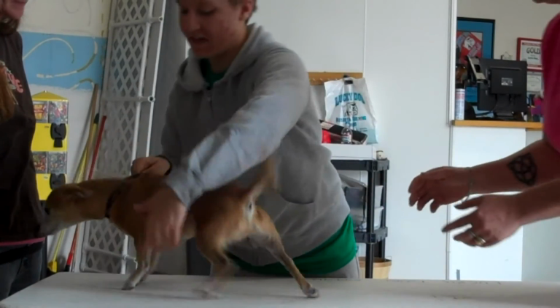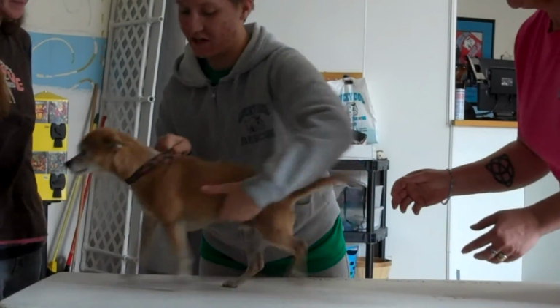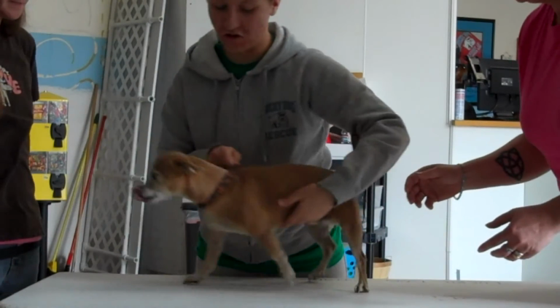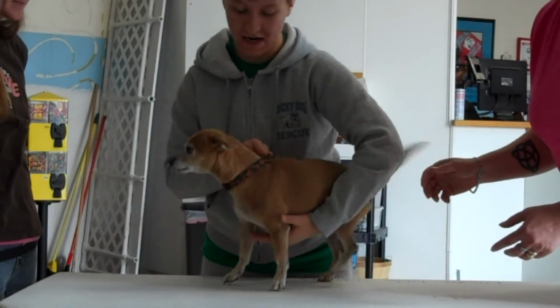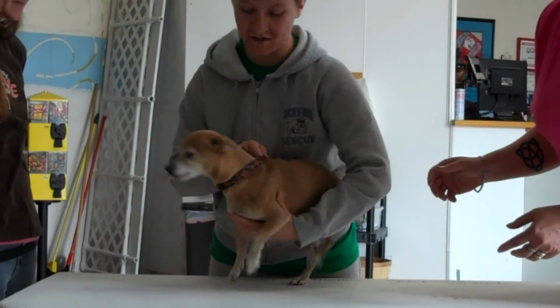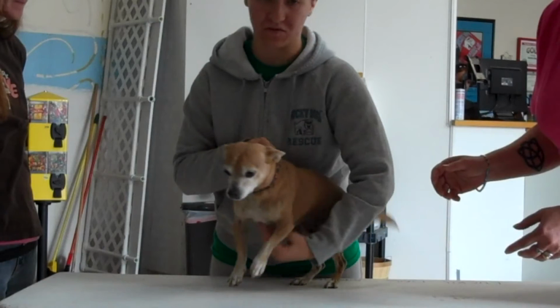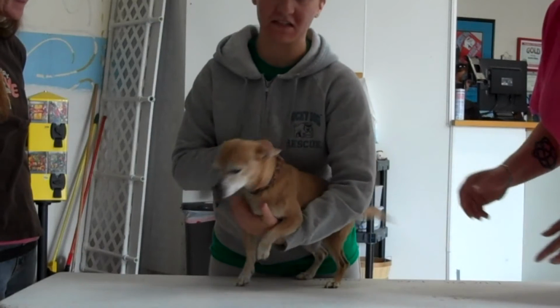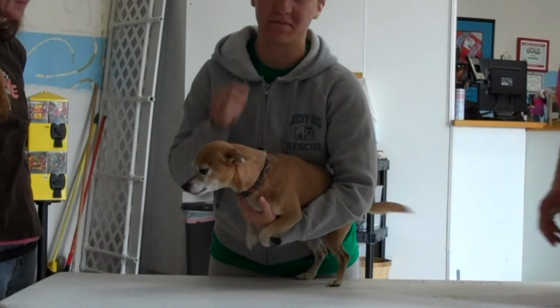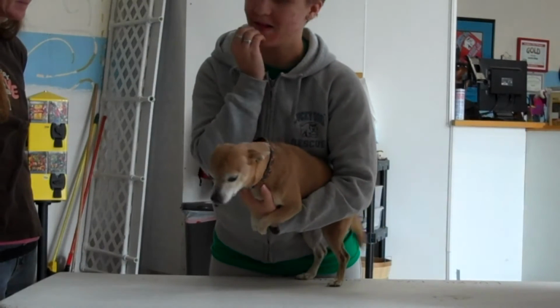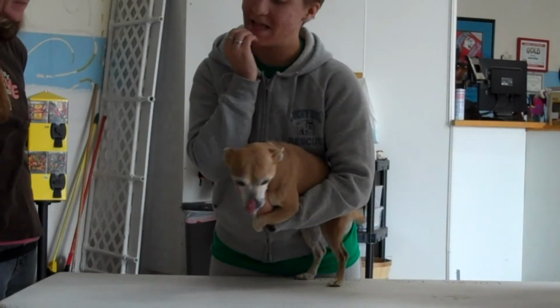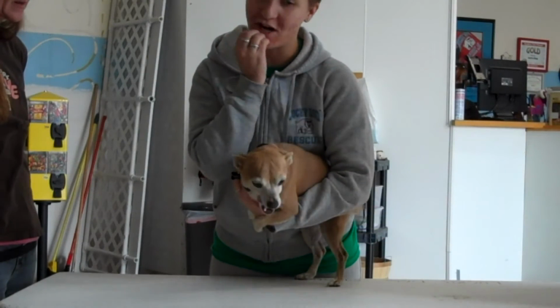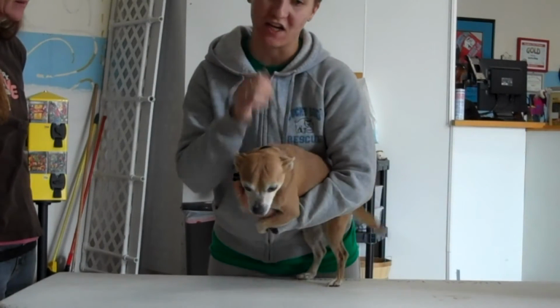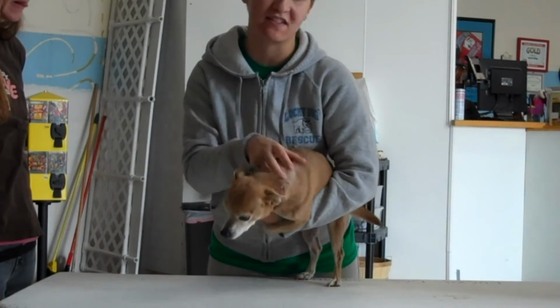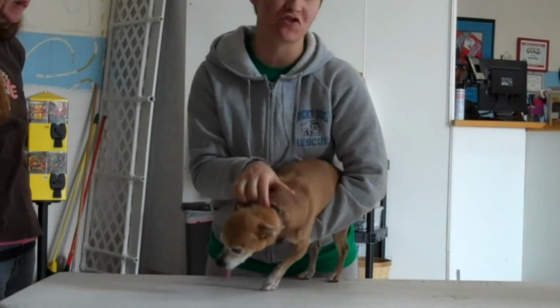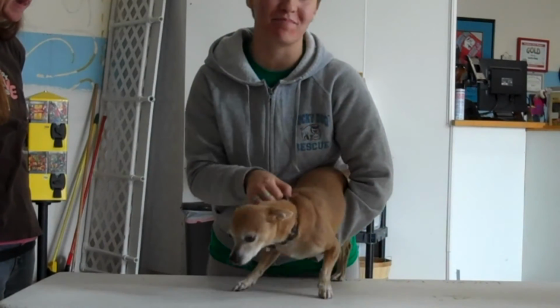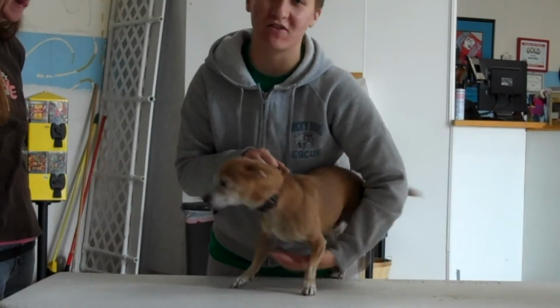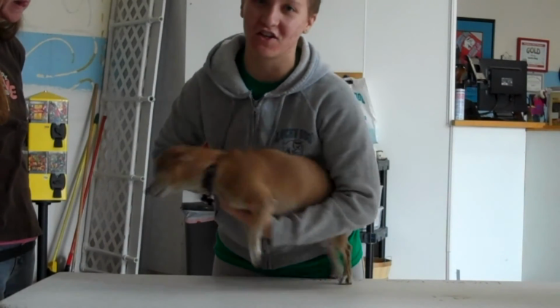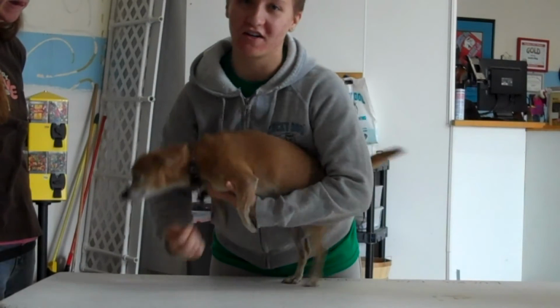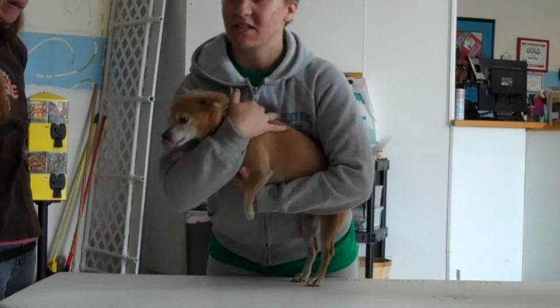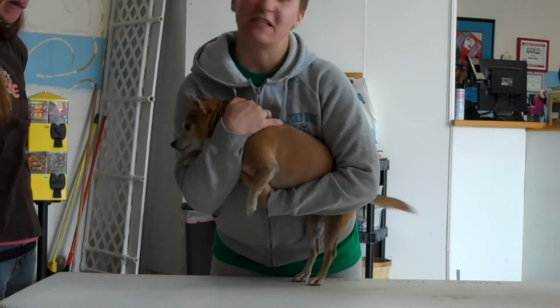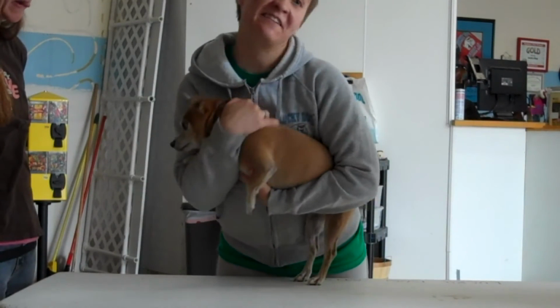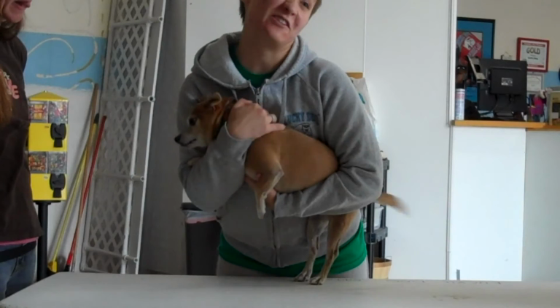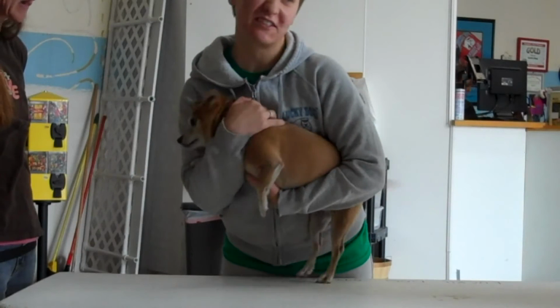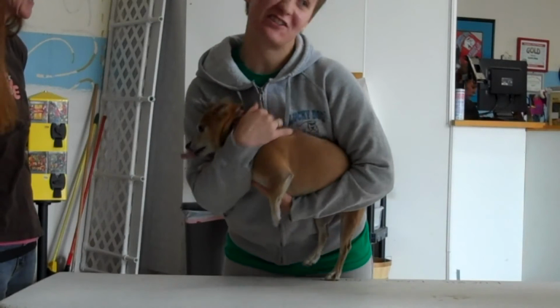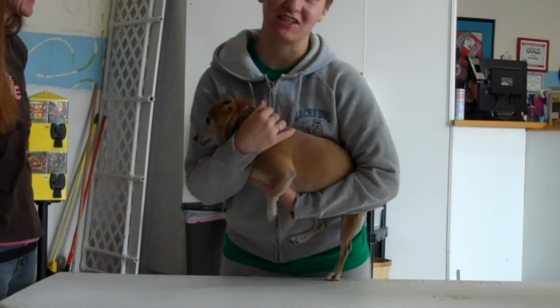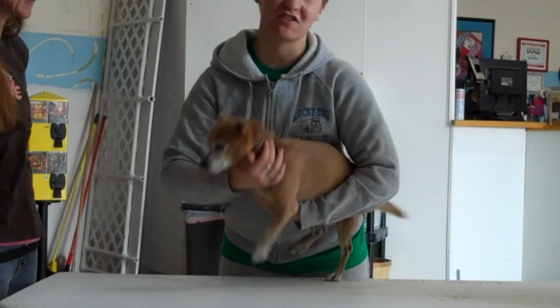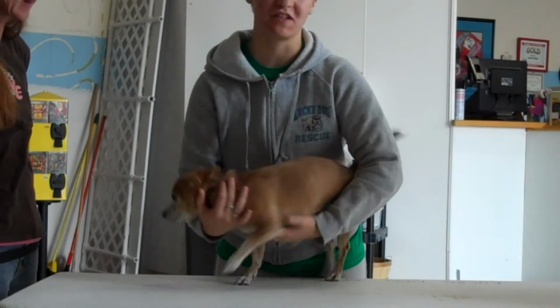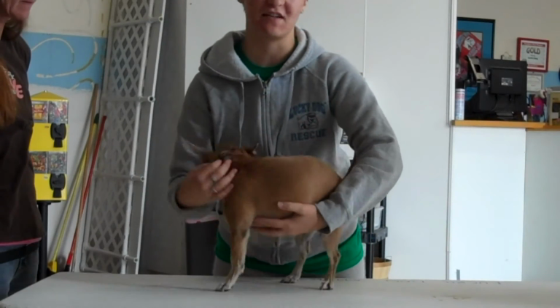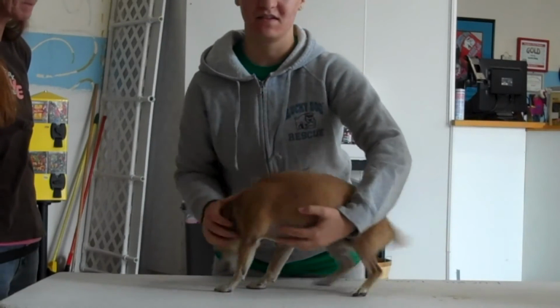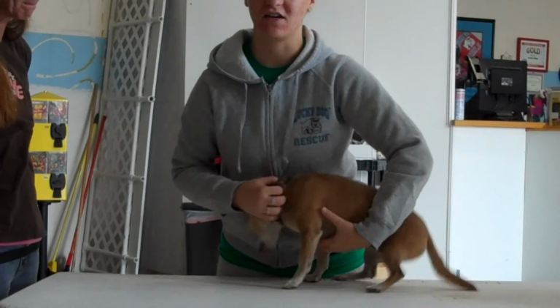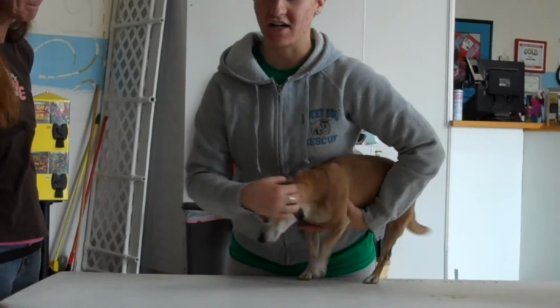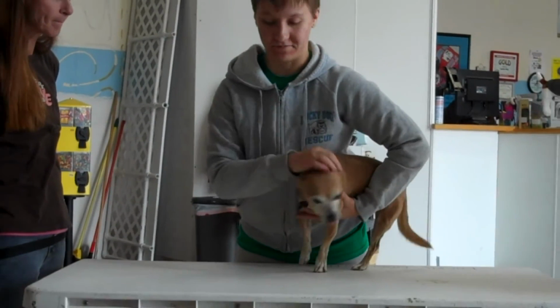Instead, if he gets too excited, just release him and then try again, rather than trying to battle a dog like this. While they're struggling, just release him and try again.